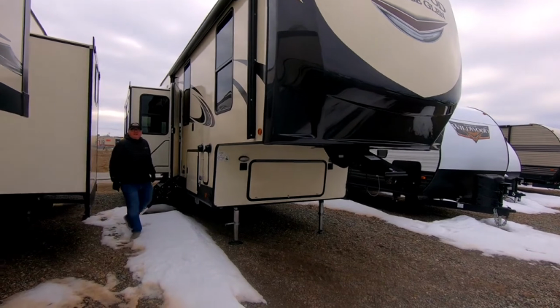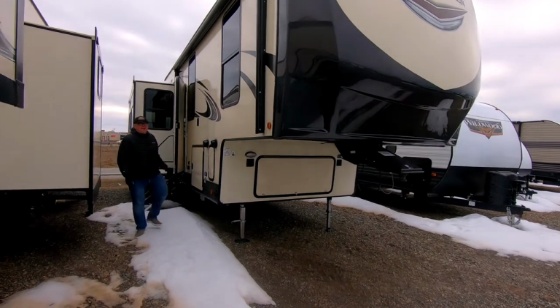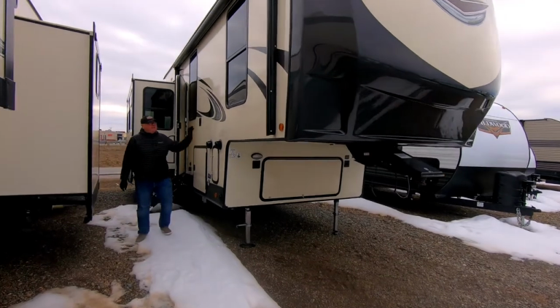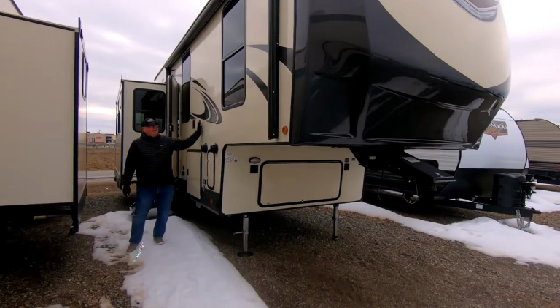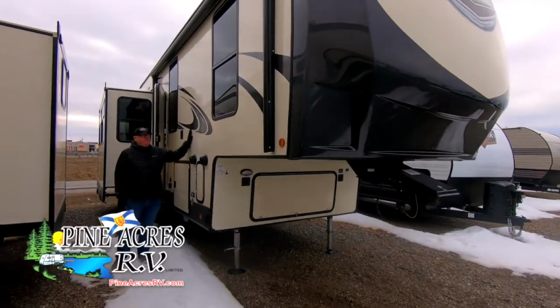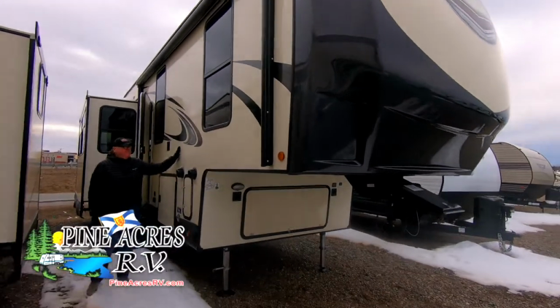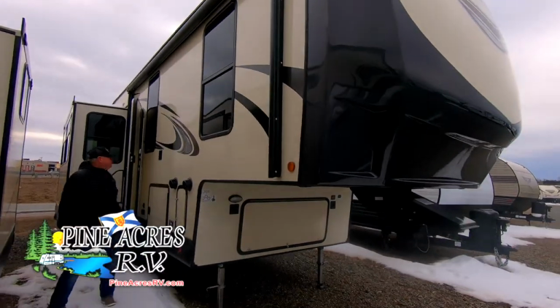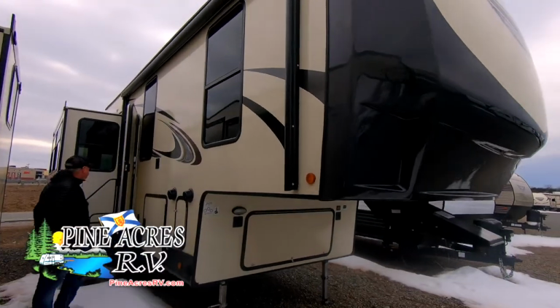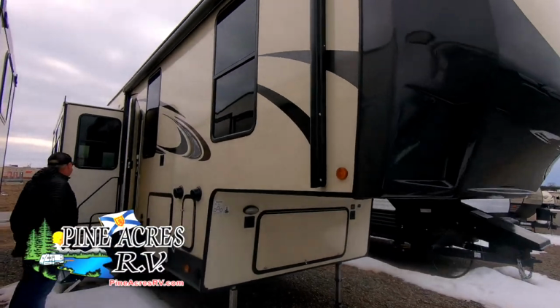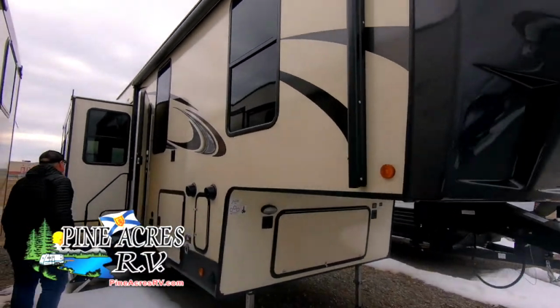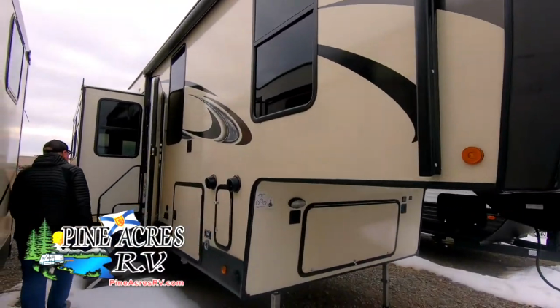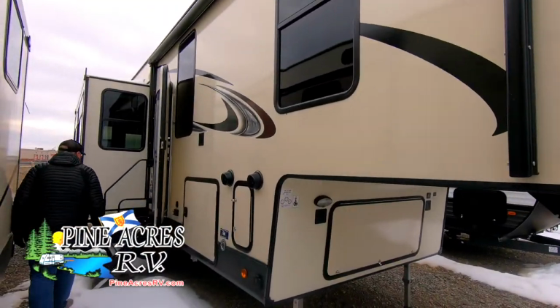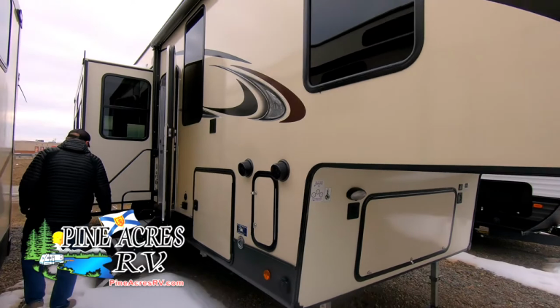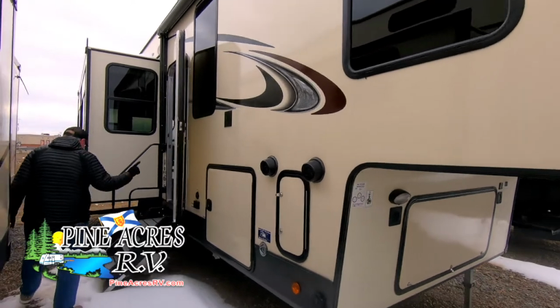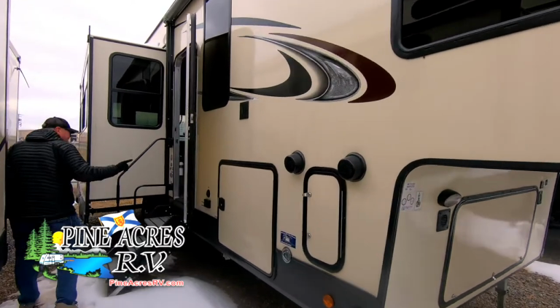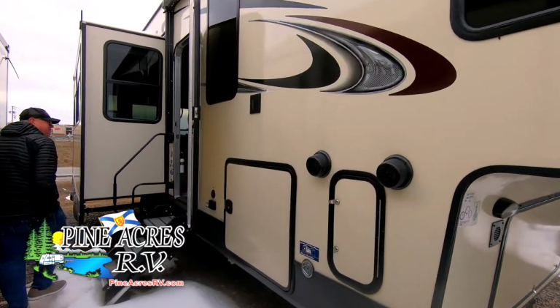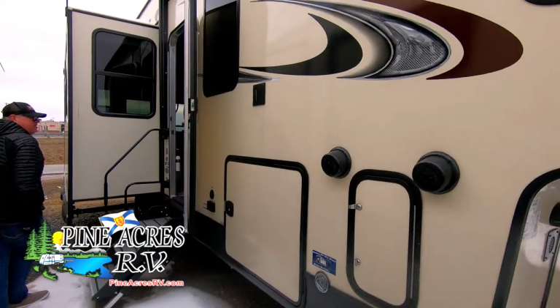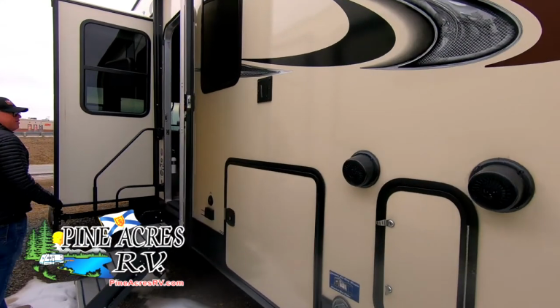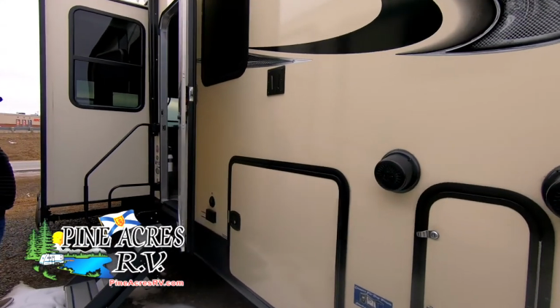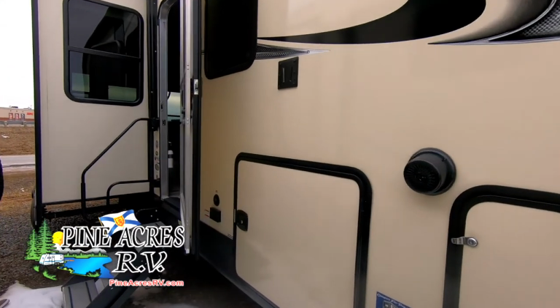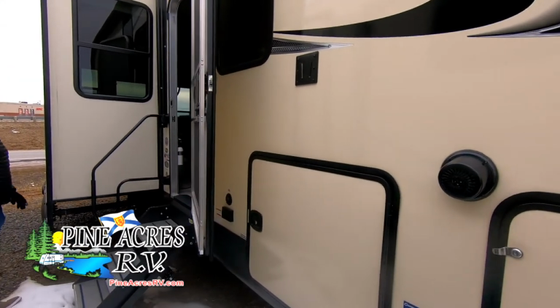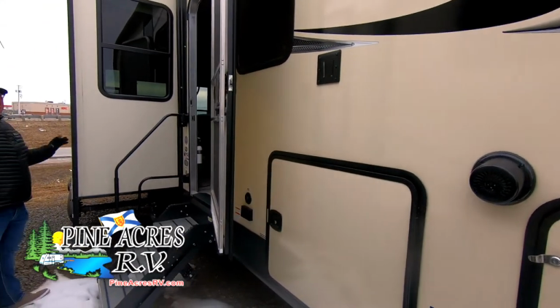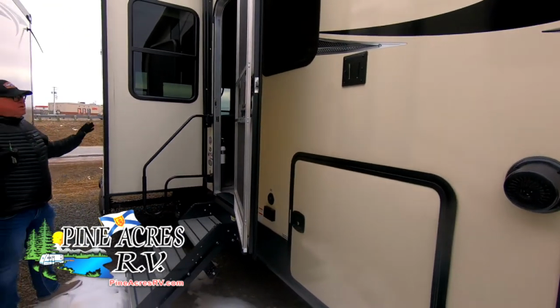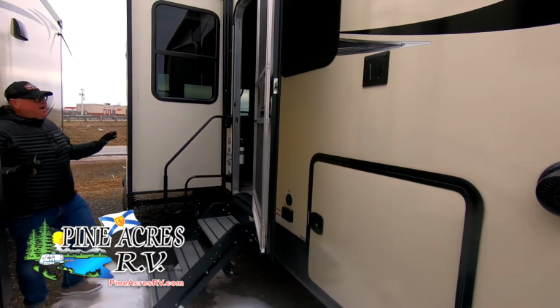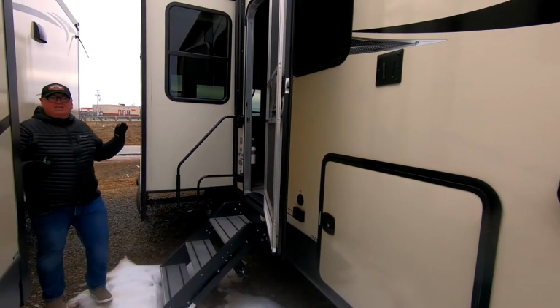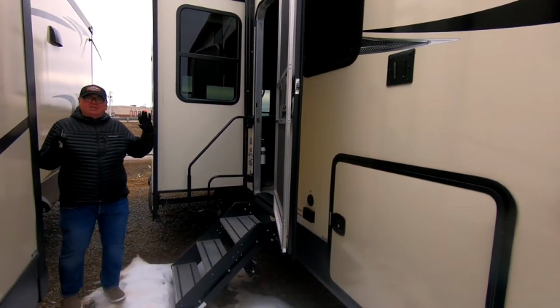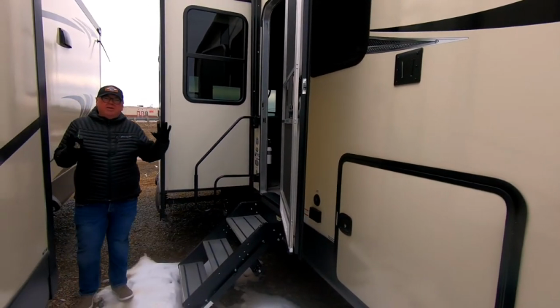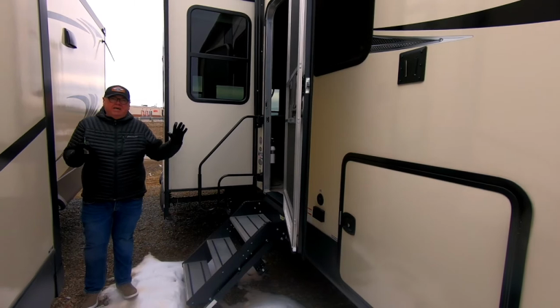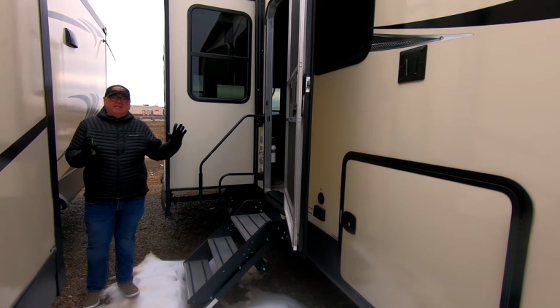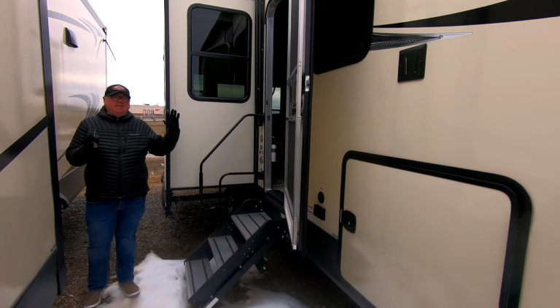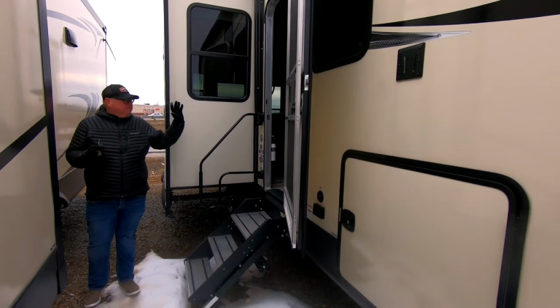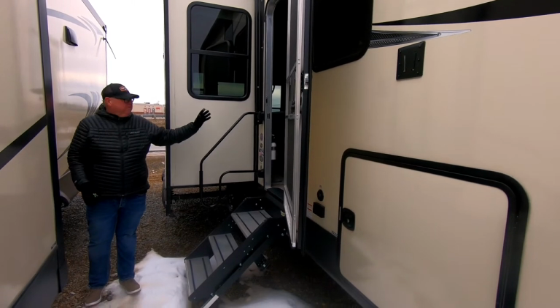Hi guys, here's a Heritage Glen fifth wheel, 290 RRL, weighs 9,735 pounds, three slides — just a really nice fifth wheel.